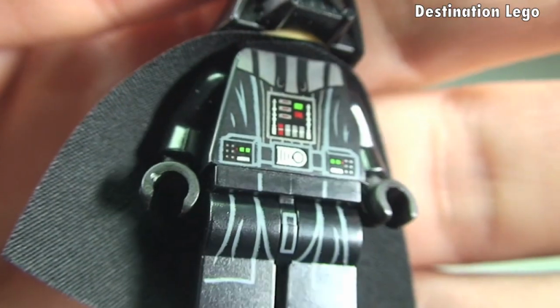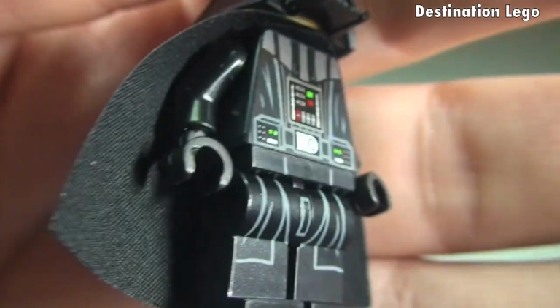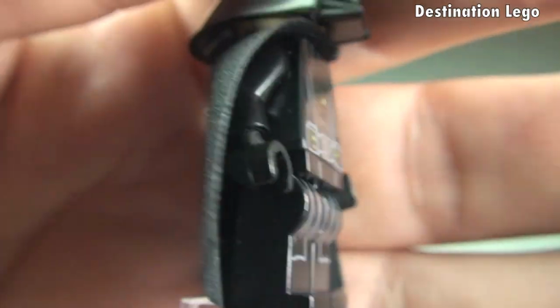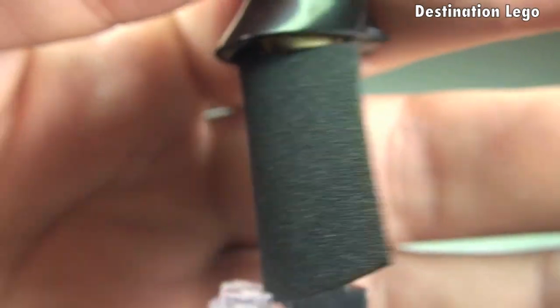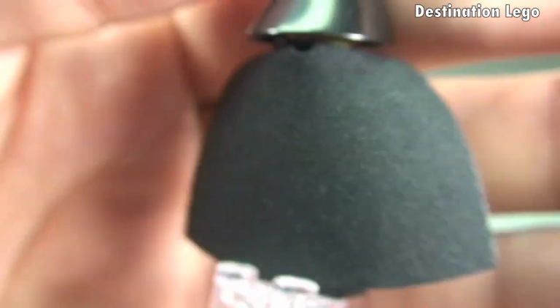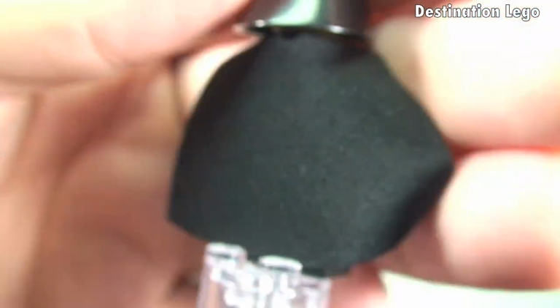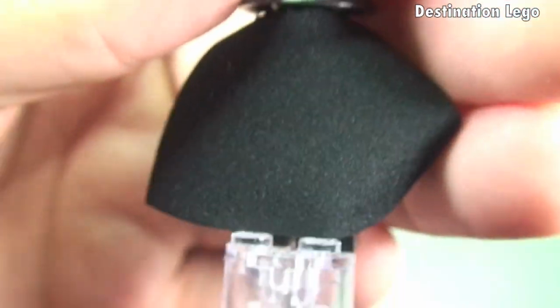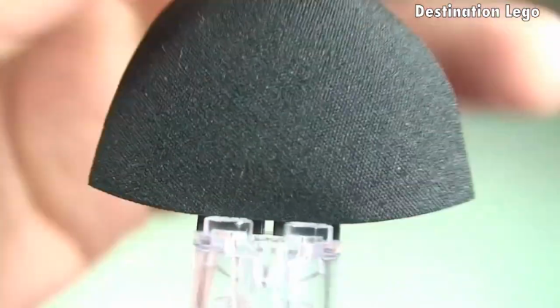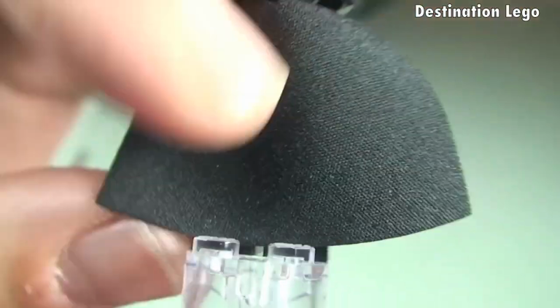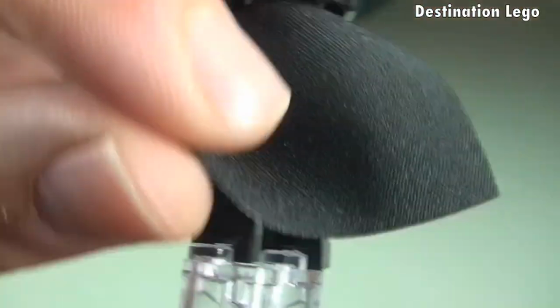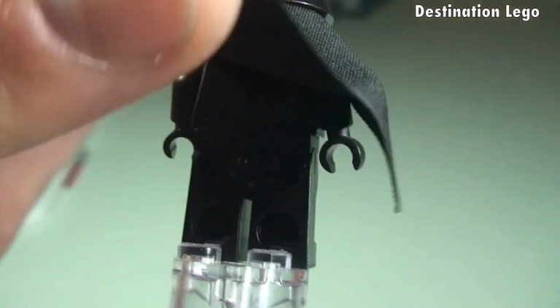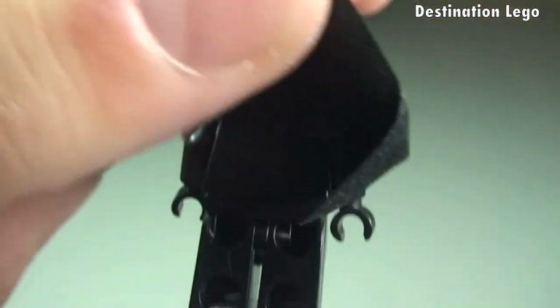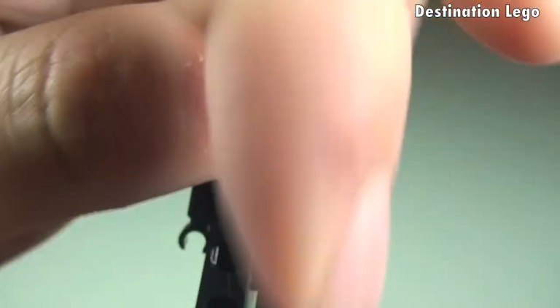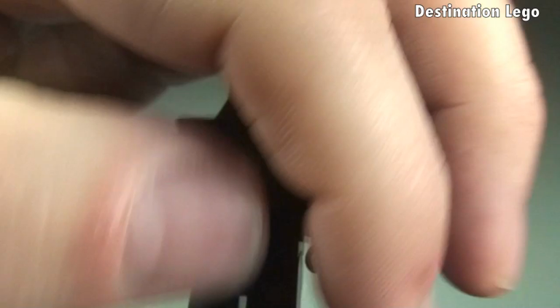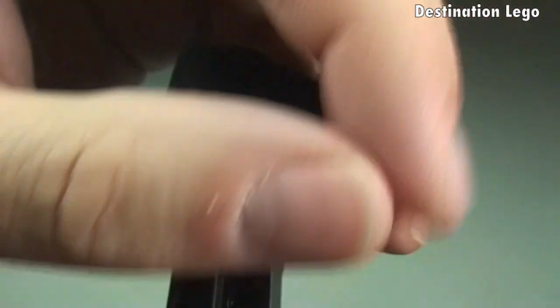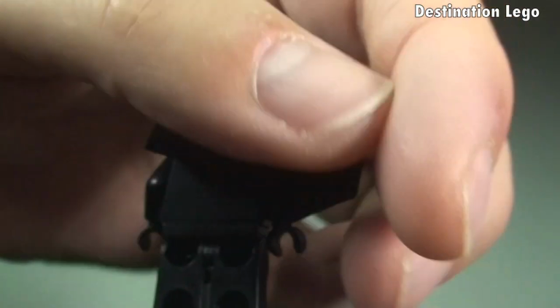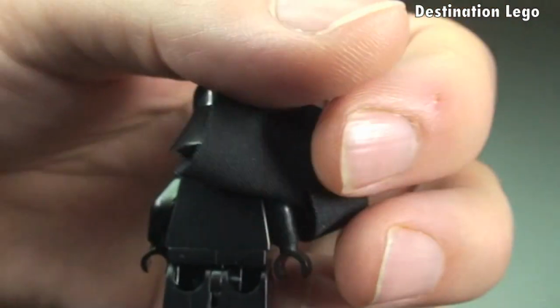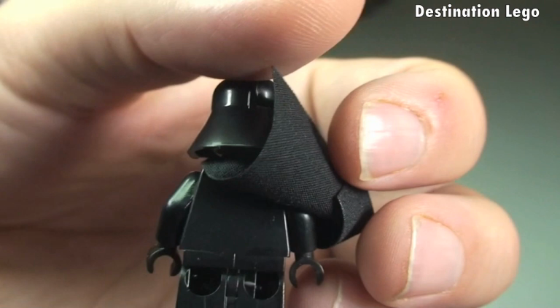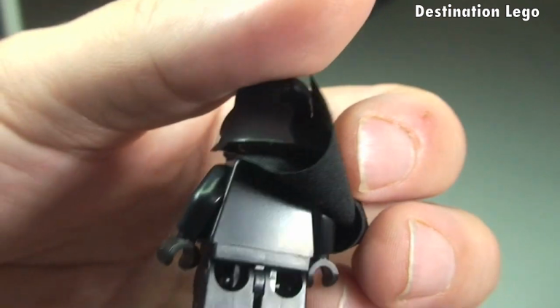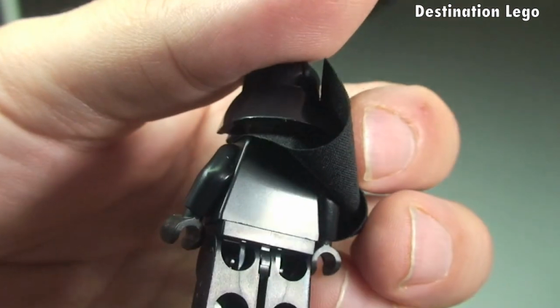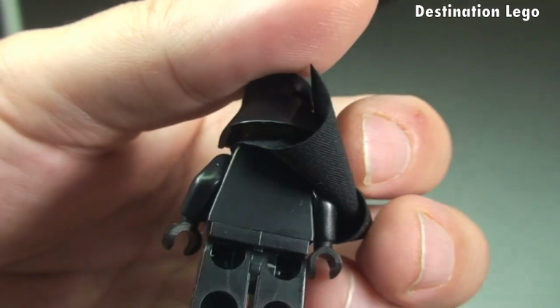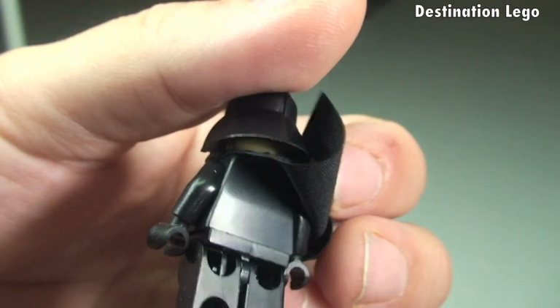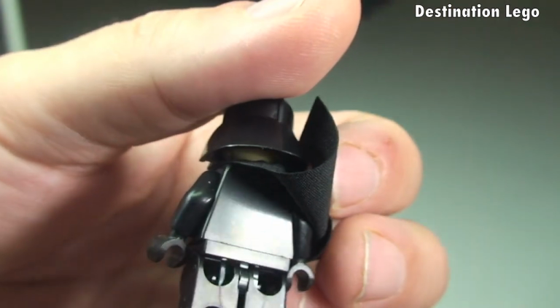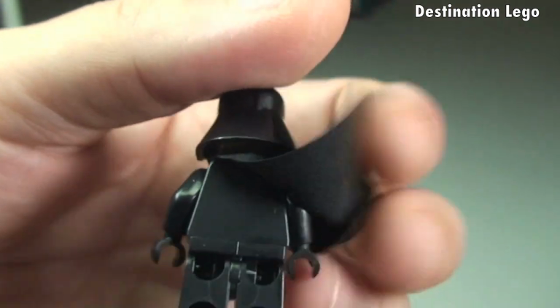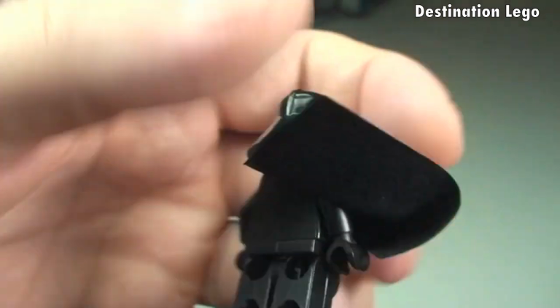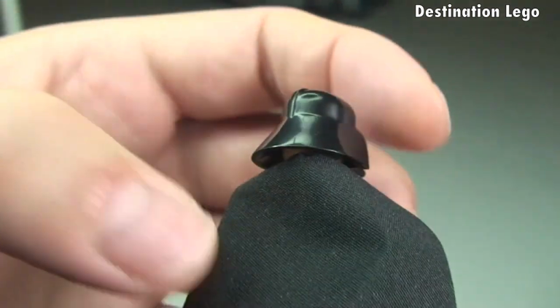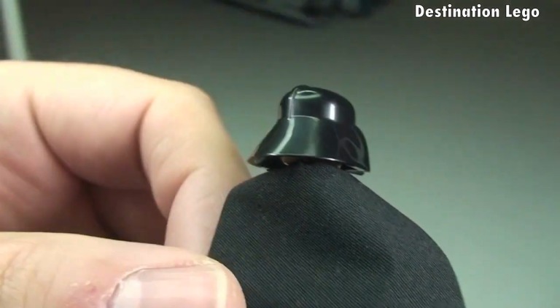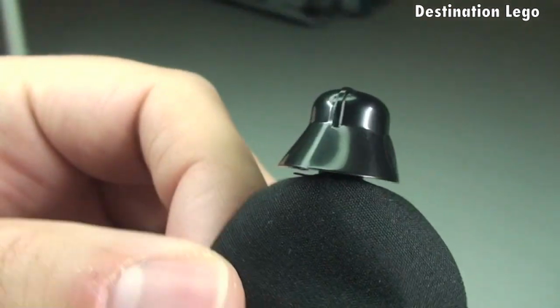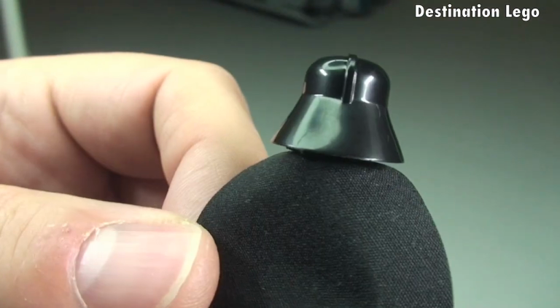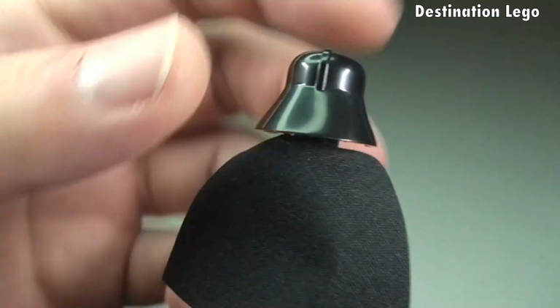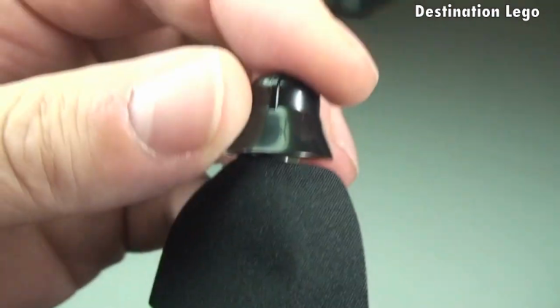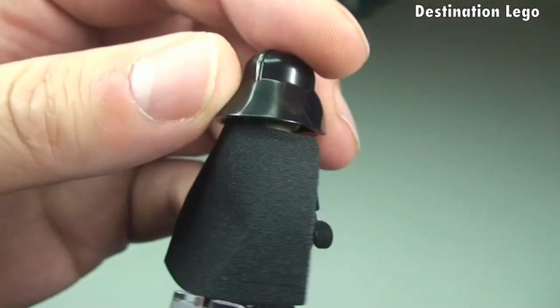Spinning around — there's the cape just to show you. It is a plain black rear torso.